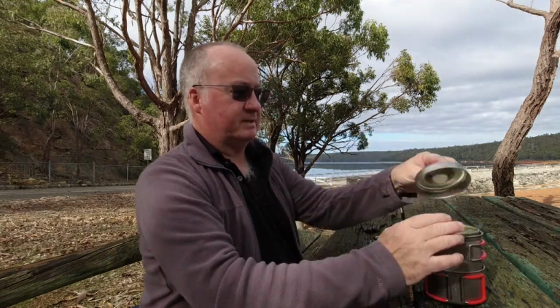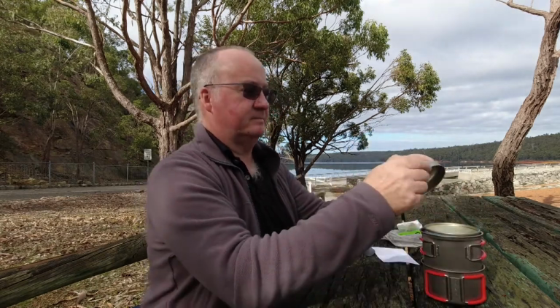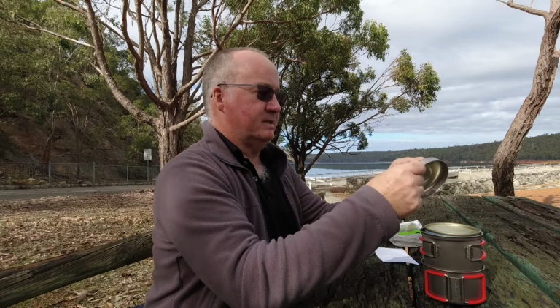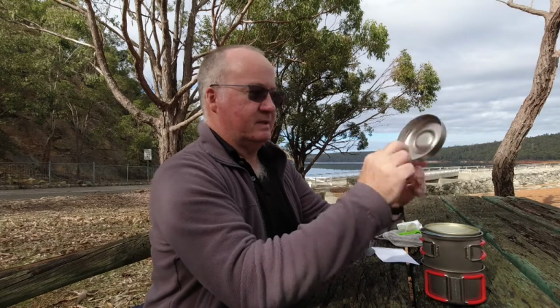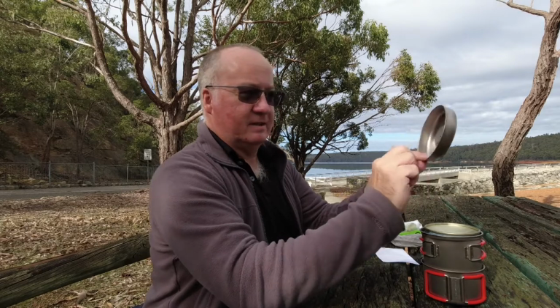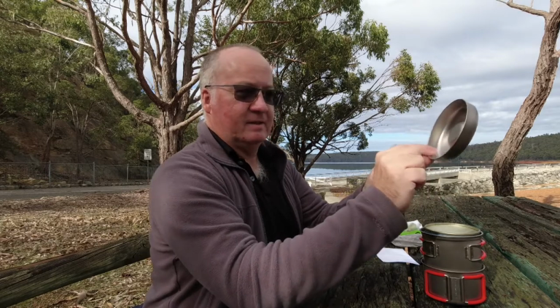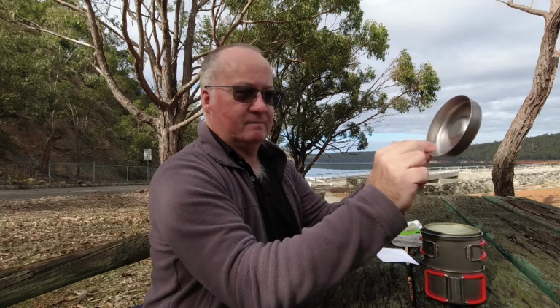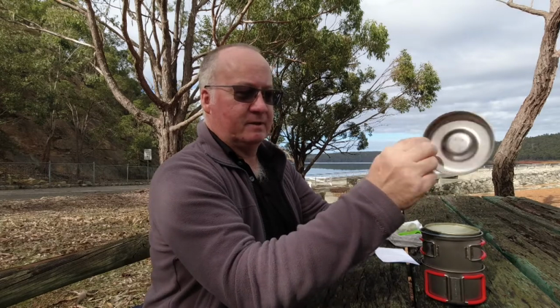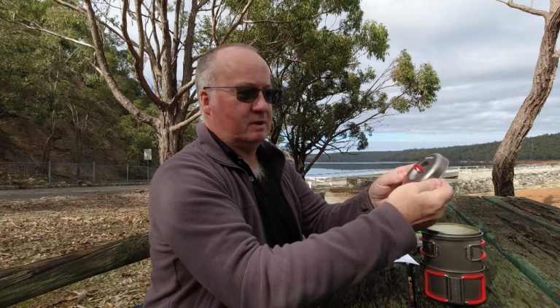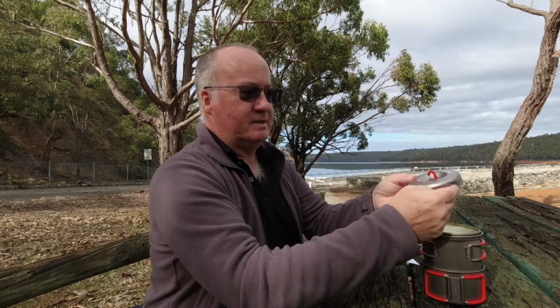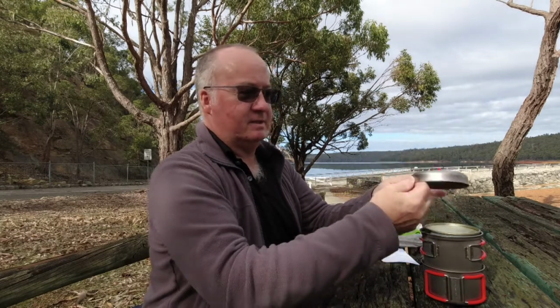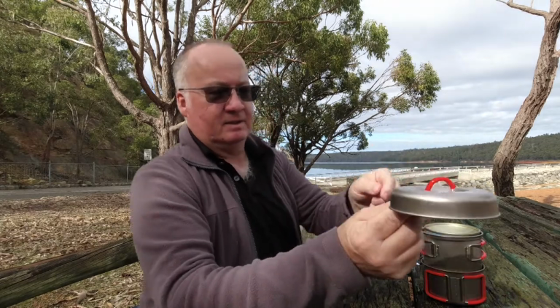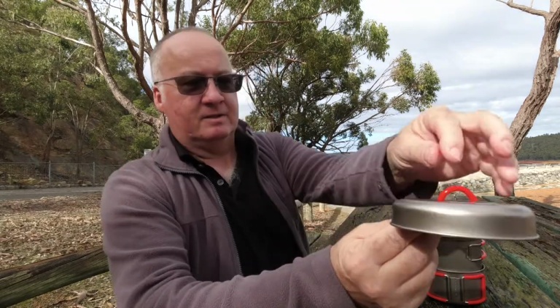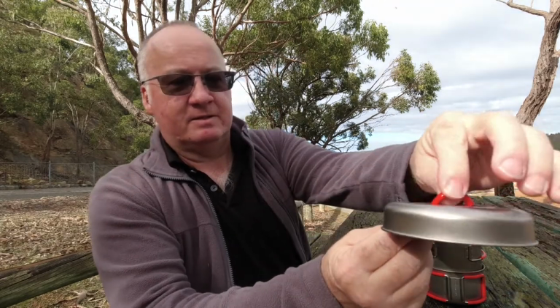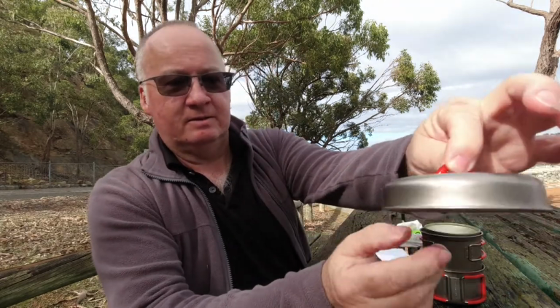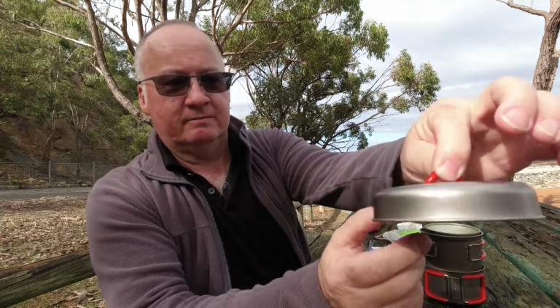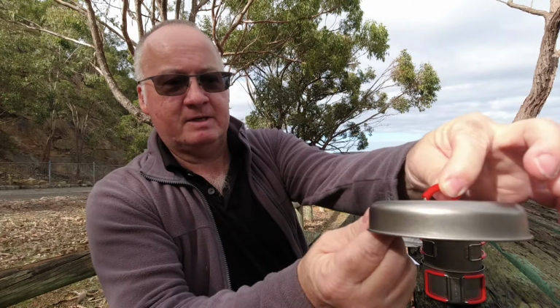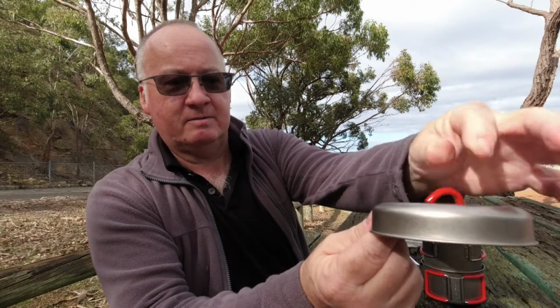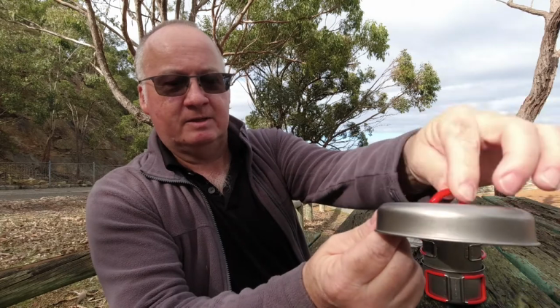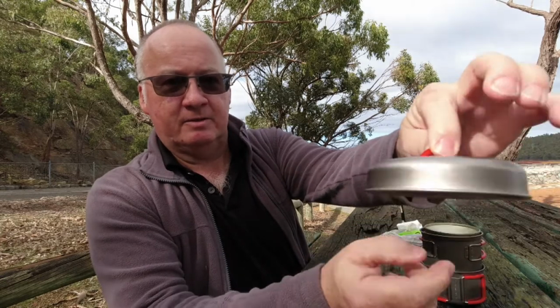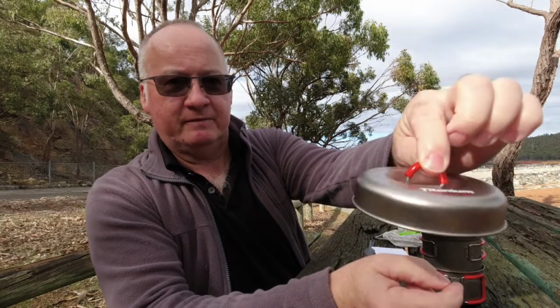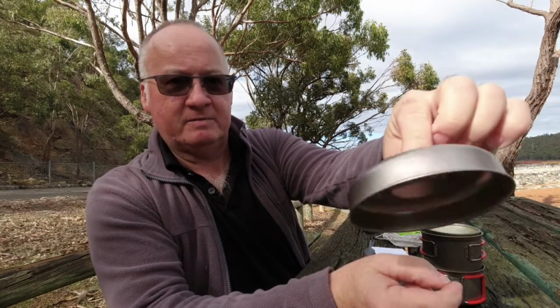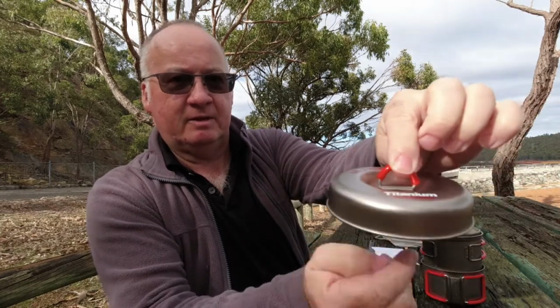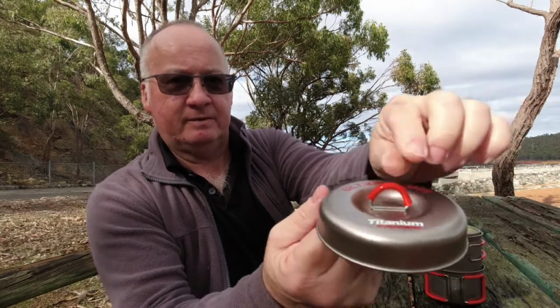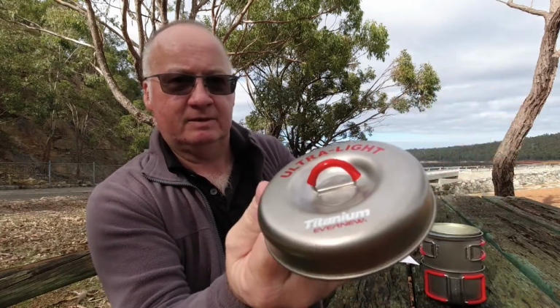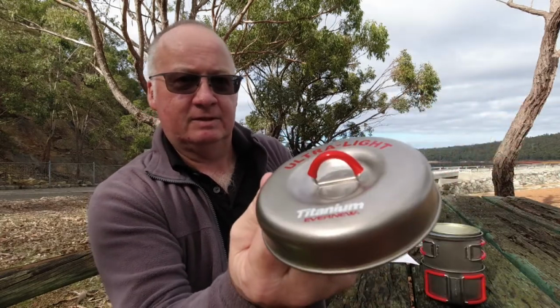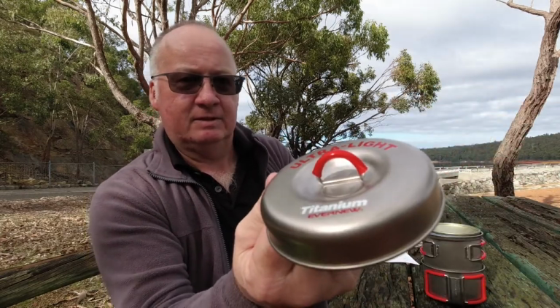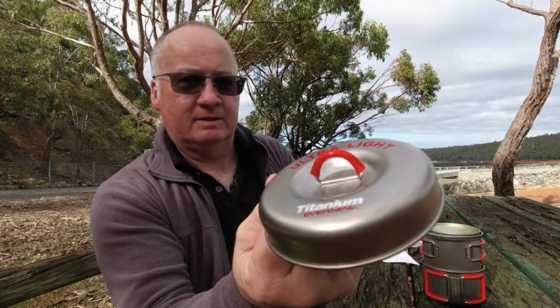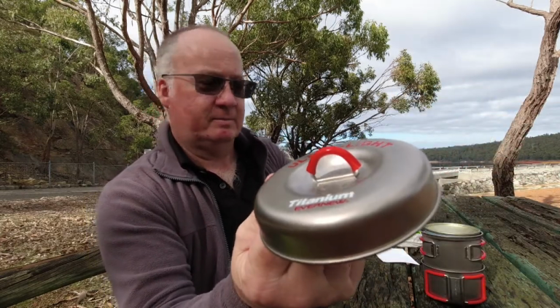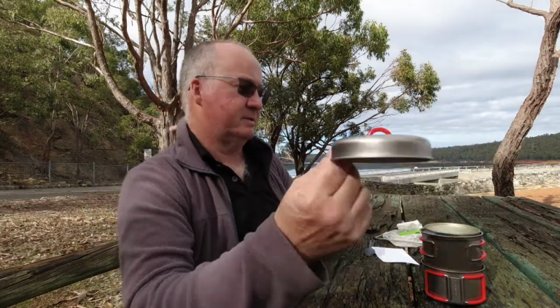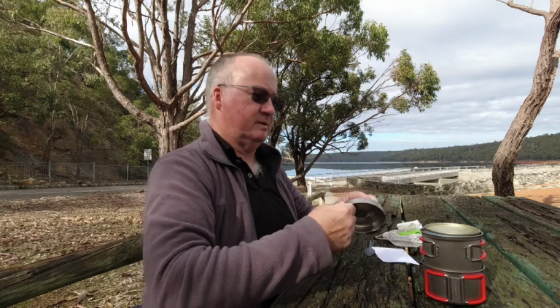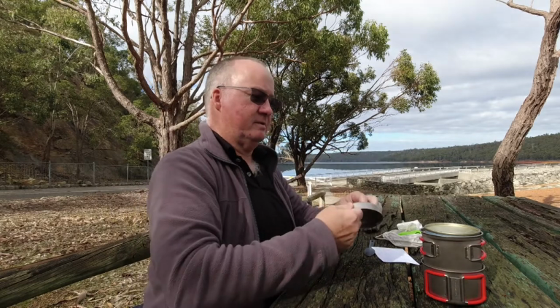Let's start with the lid — very nice quality, nice silicon grip there, so you're not going to burn your fingers when you get it off the pot on the stove.